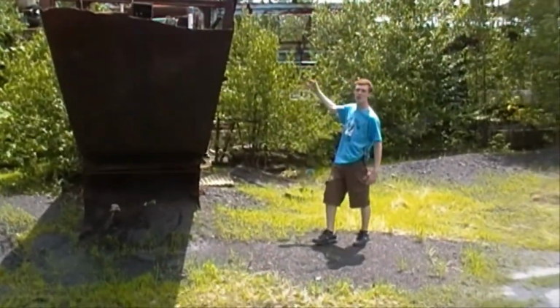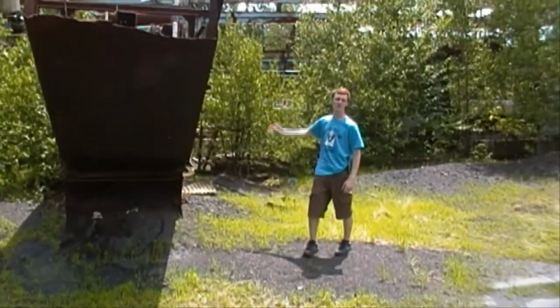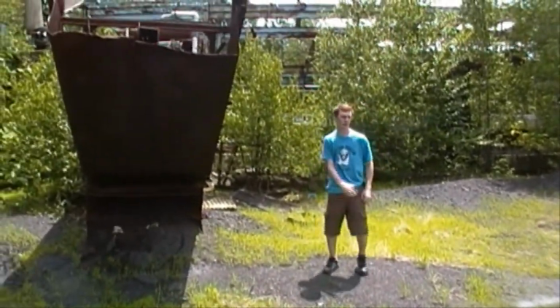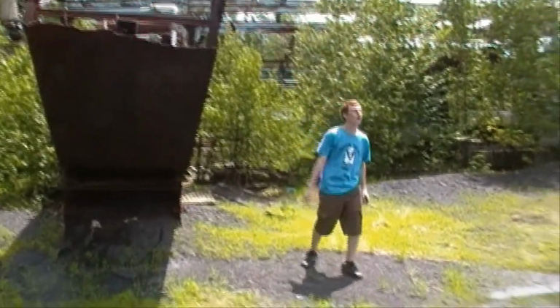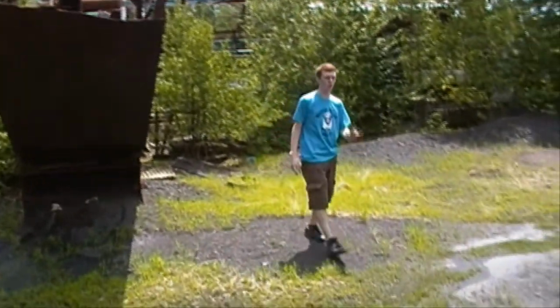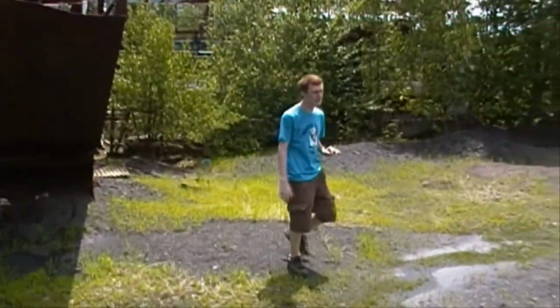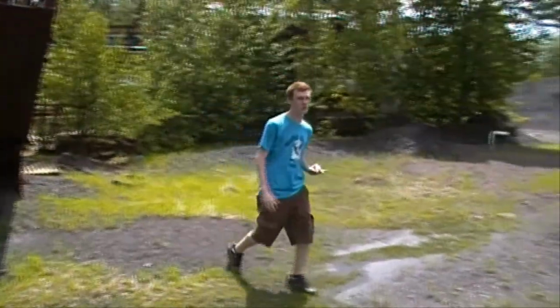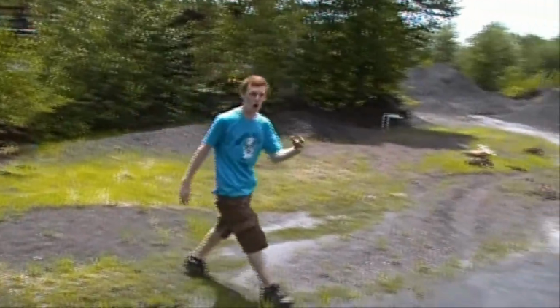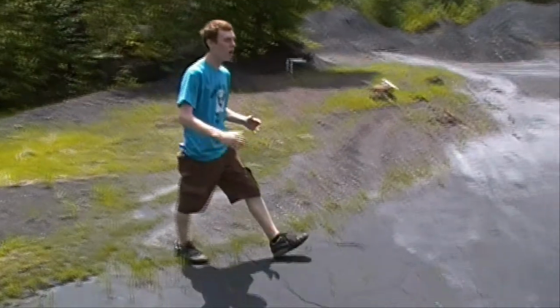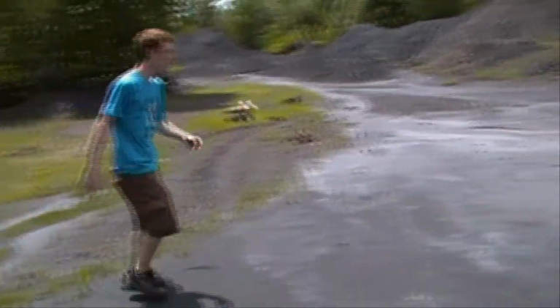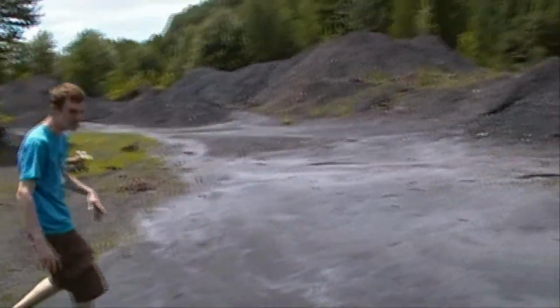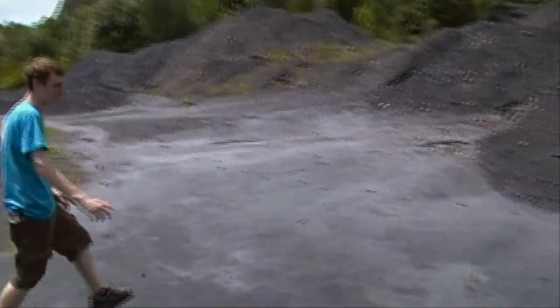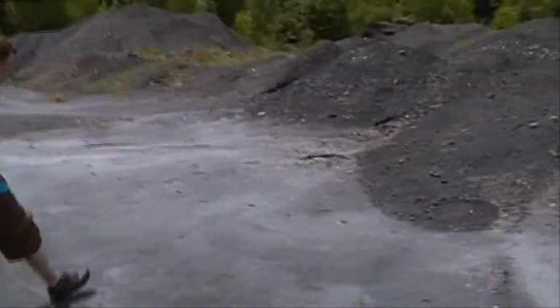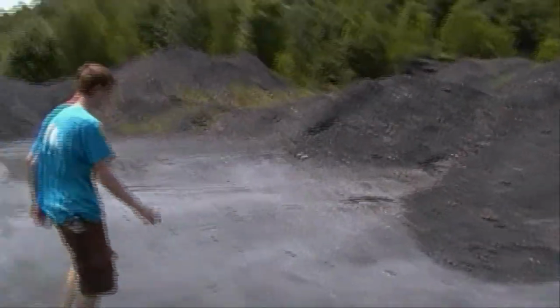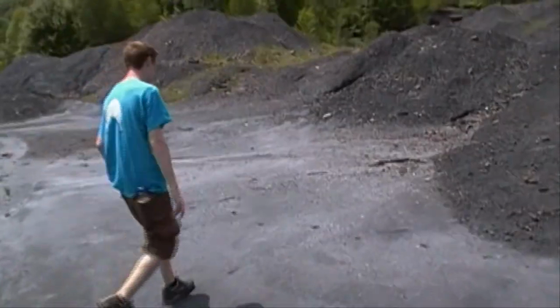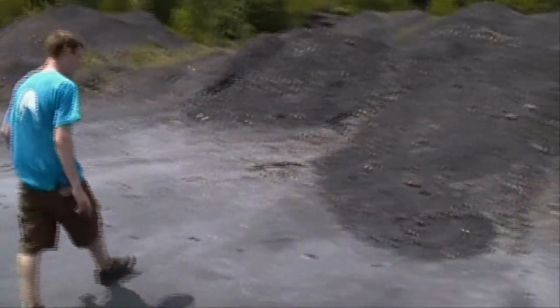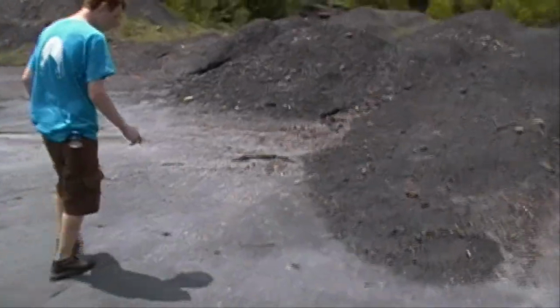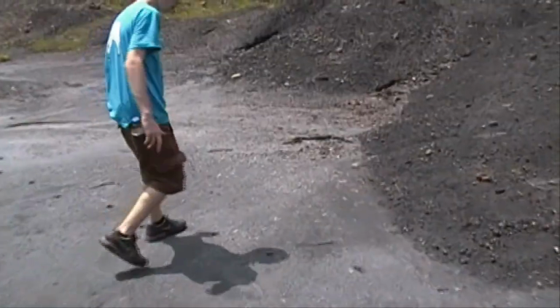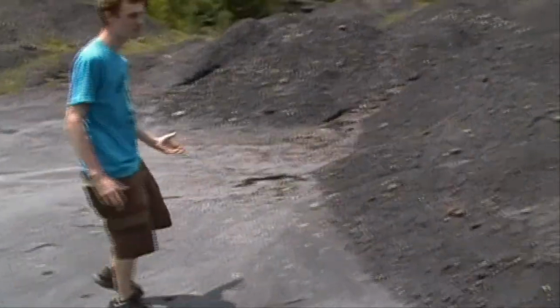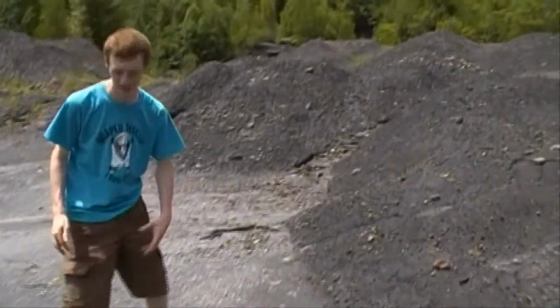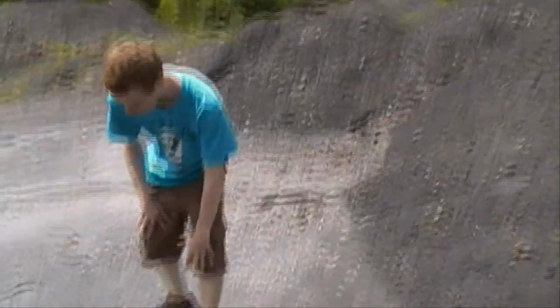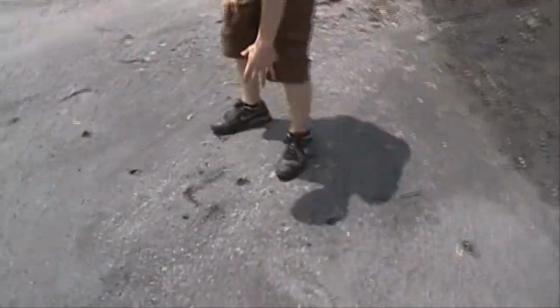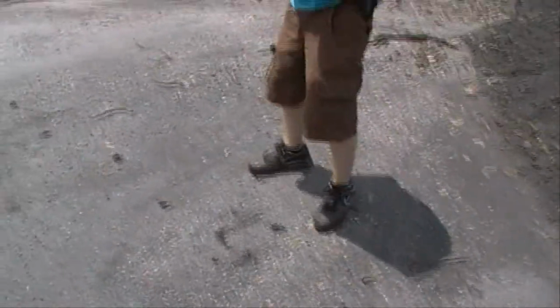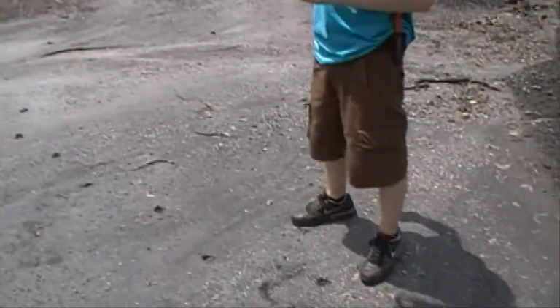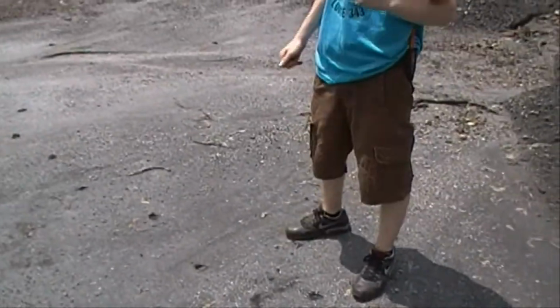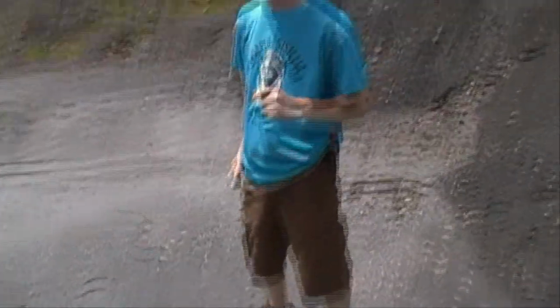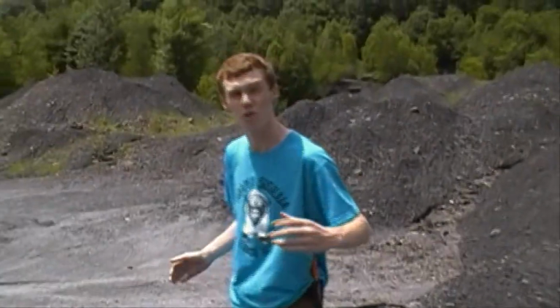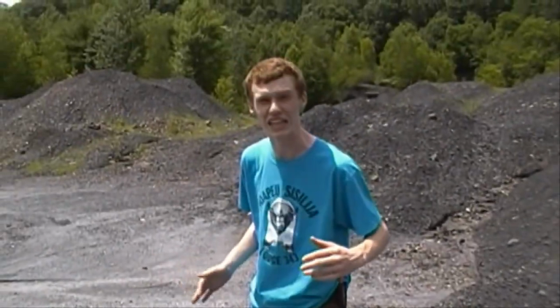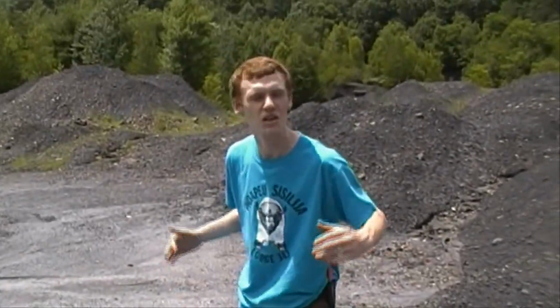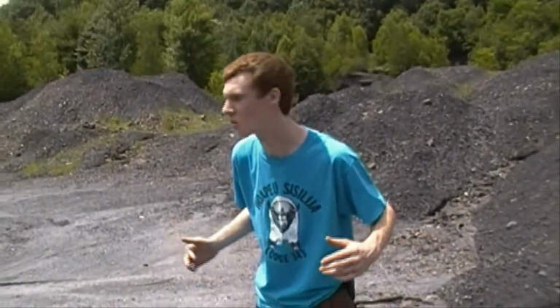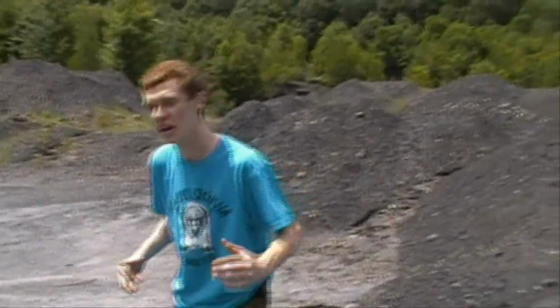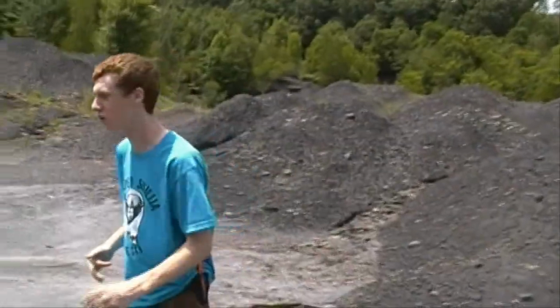Maybe we could find something up here, but one thing I did notice on our walk was deer tracks. I don't know where this deer is headed — we must follow the tracks. Maybe we could get it, maybe we could eat it. We don't know. Let's follow.